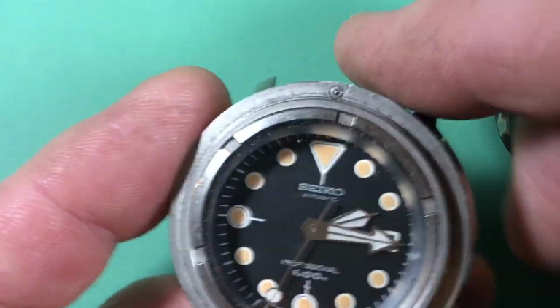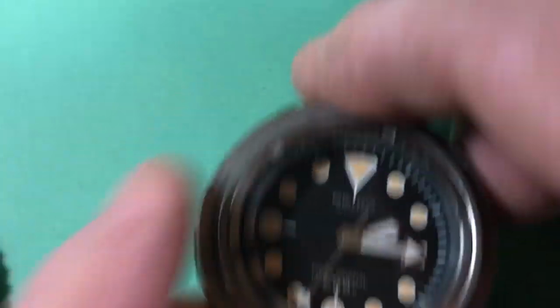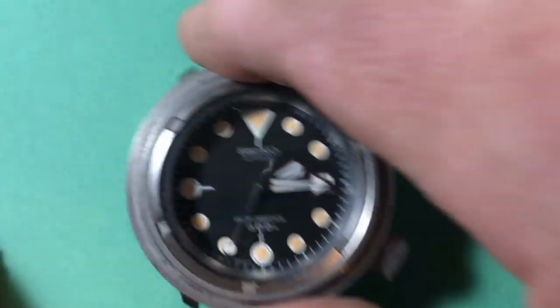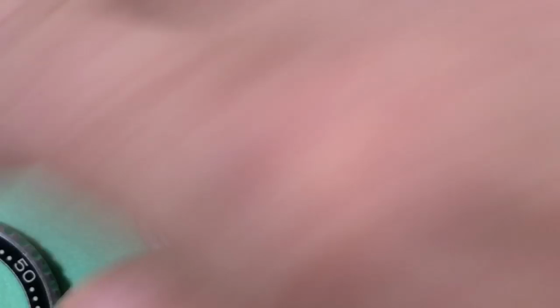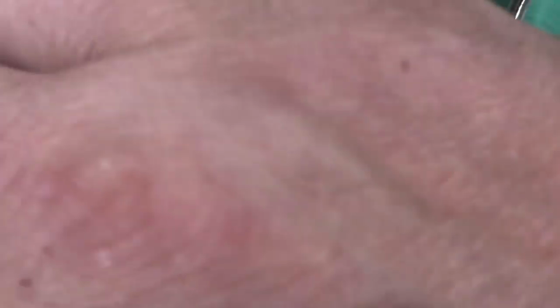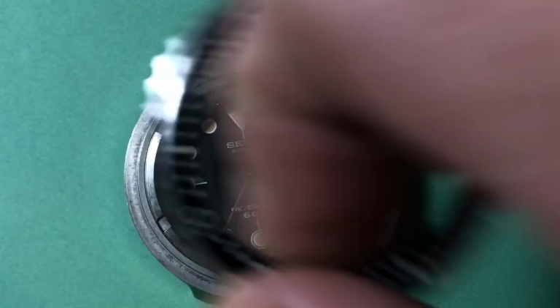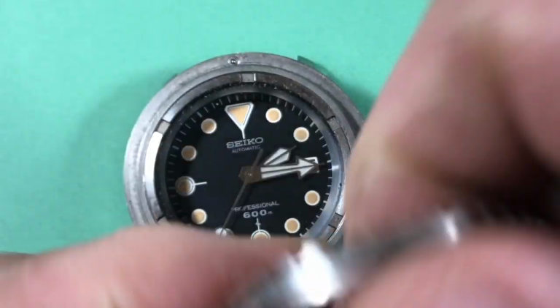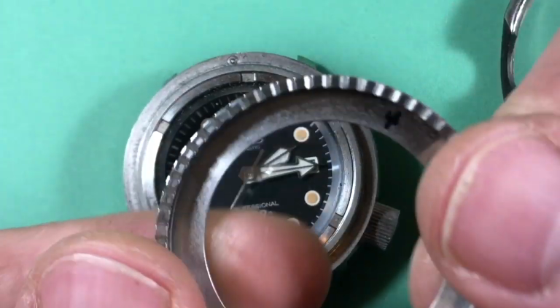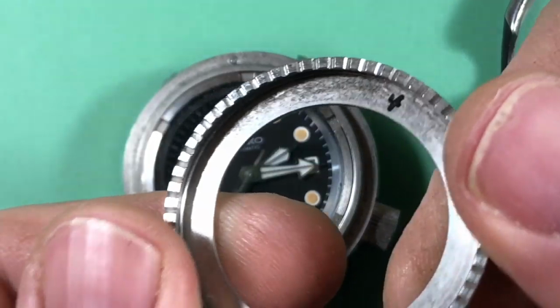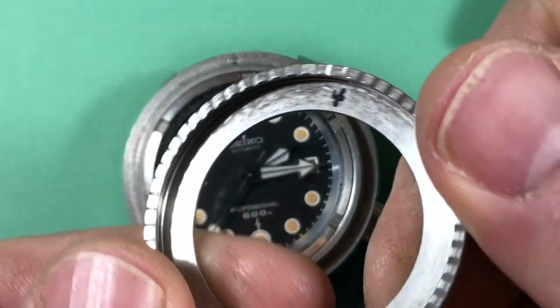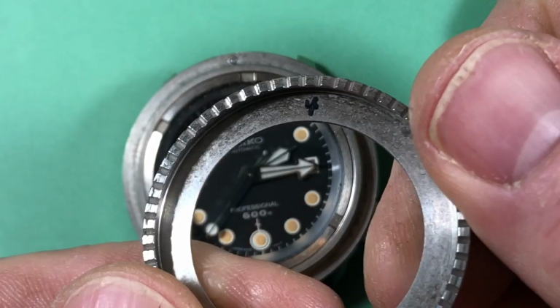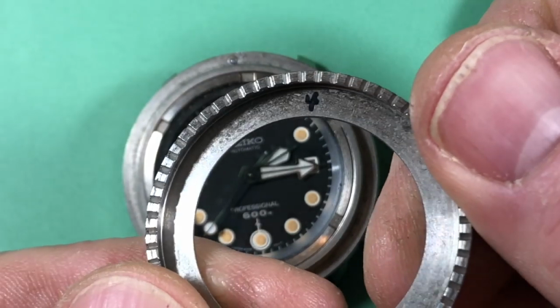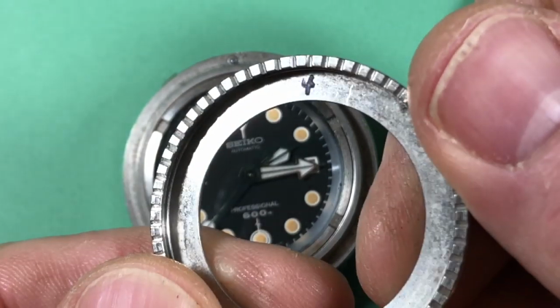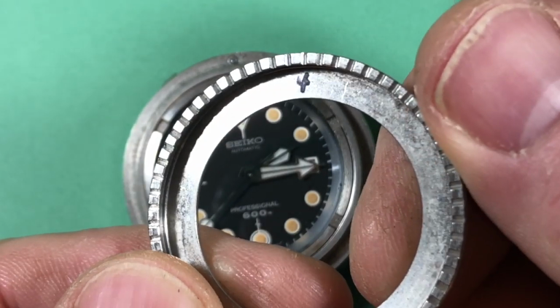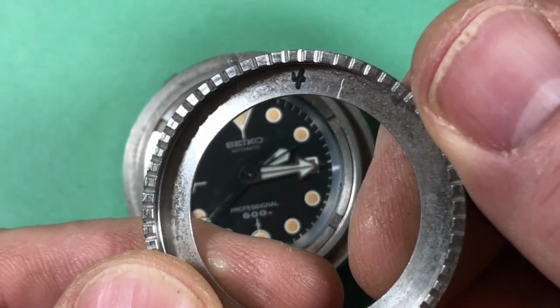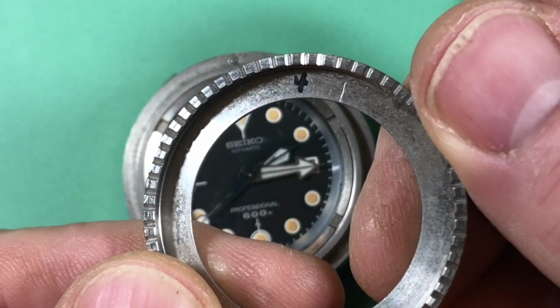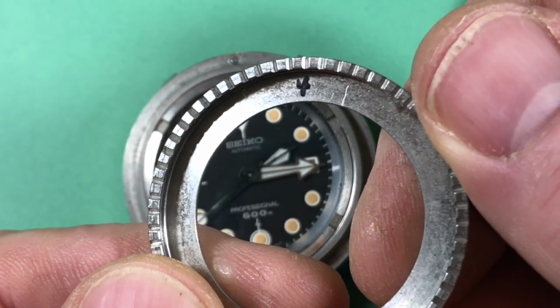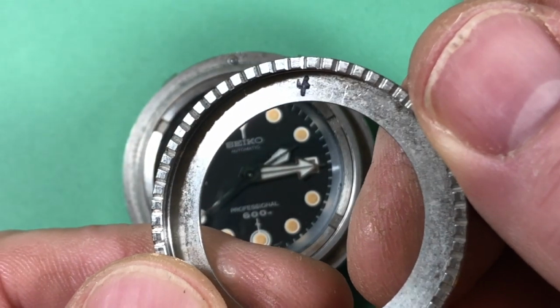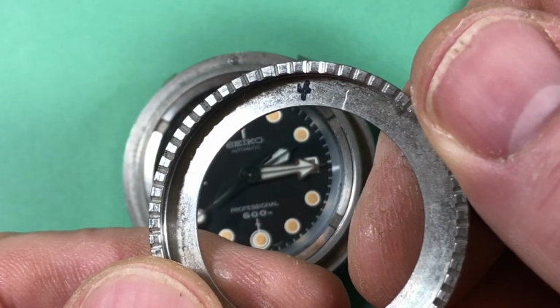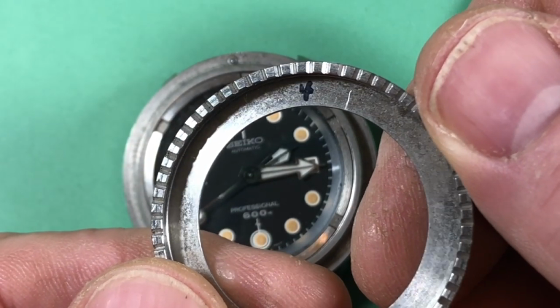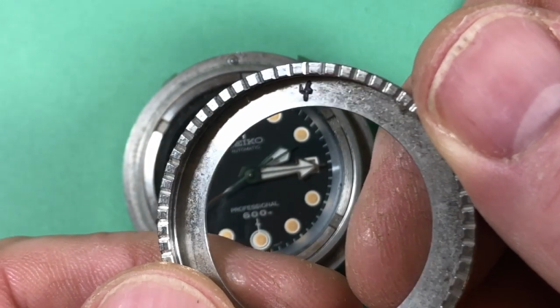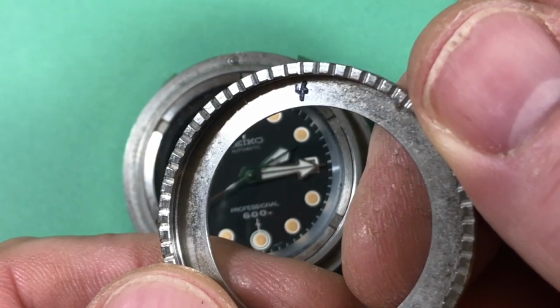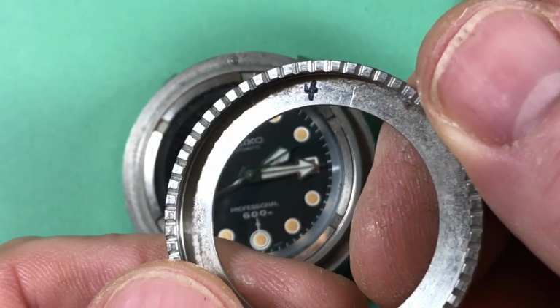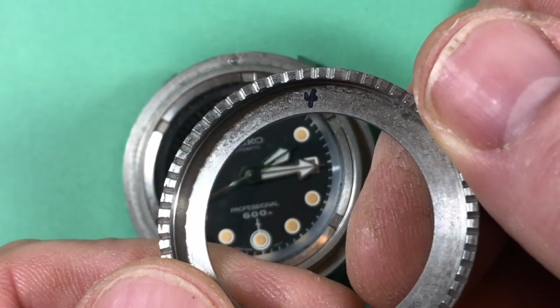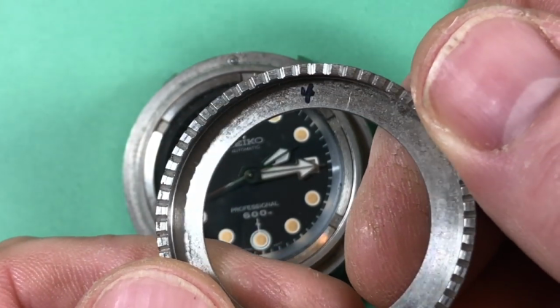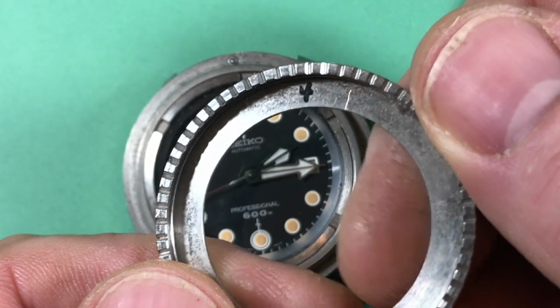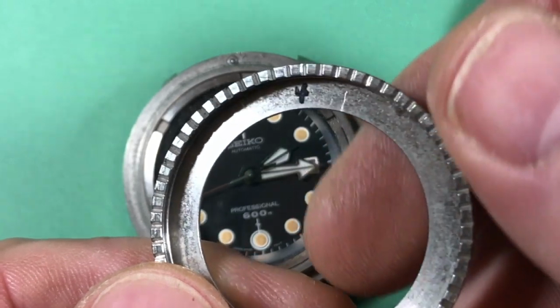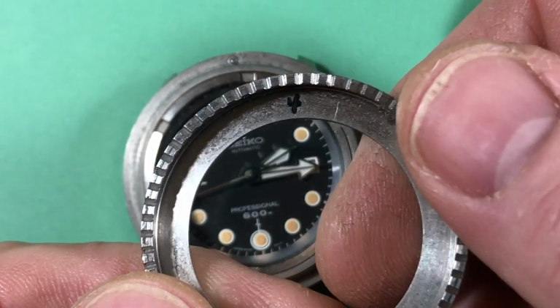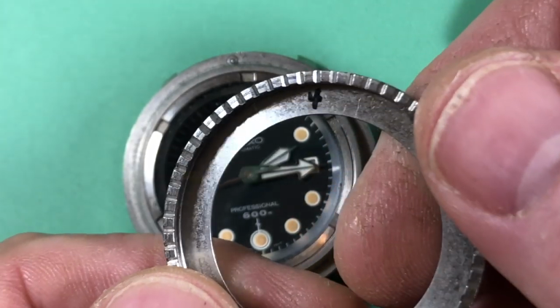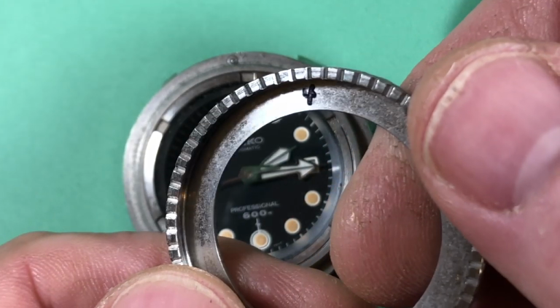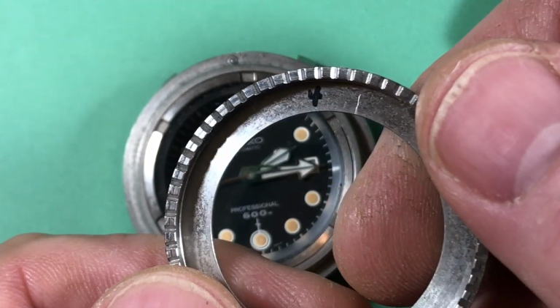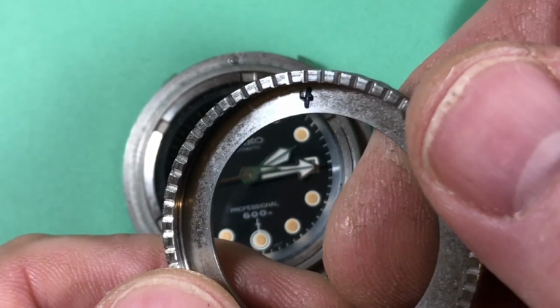Really amazing. Always an interesting detail — someone wrote the number four on this. I wonder why, I wonder what it meant. Maybe it's not the number four, maybe it's a character for something.